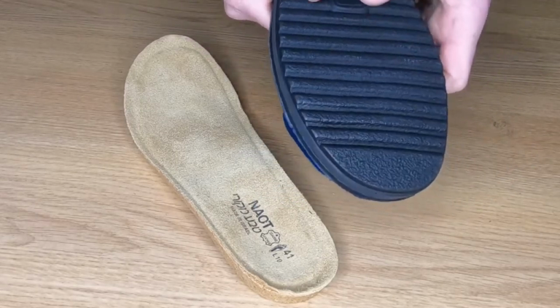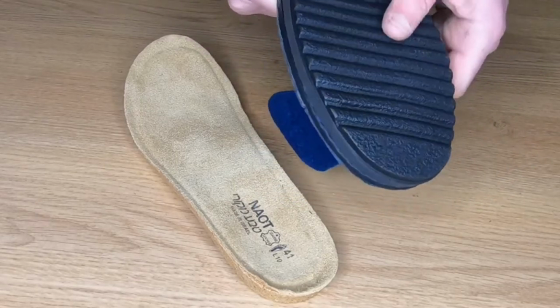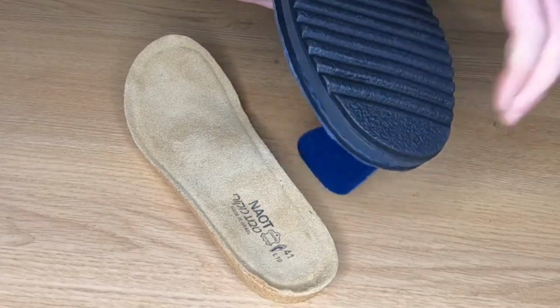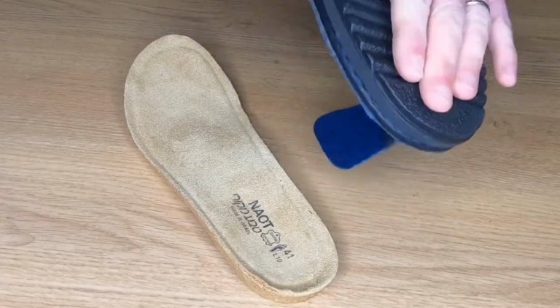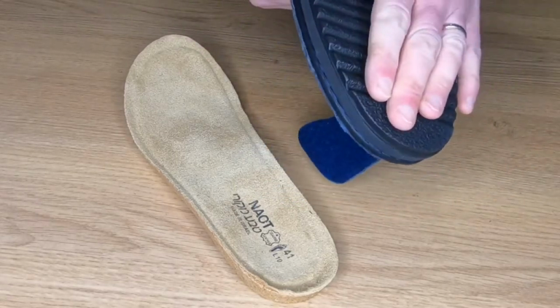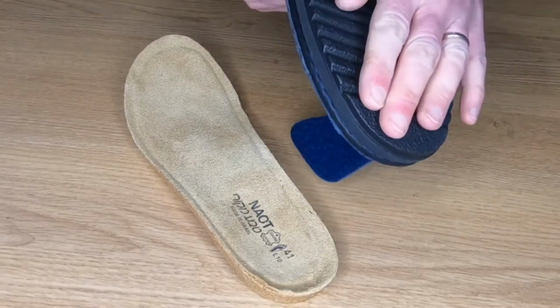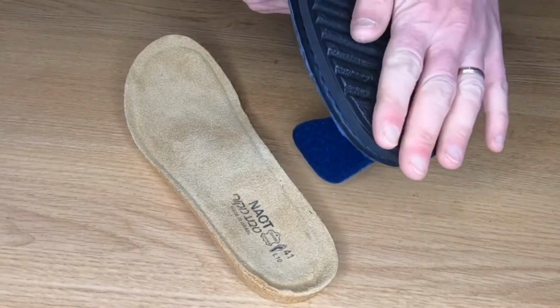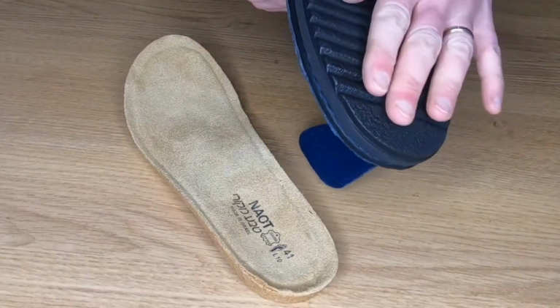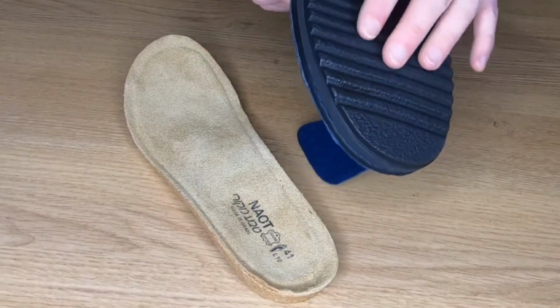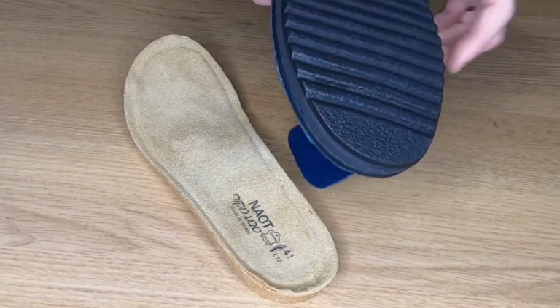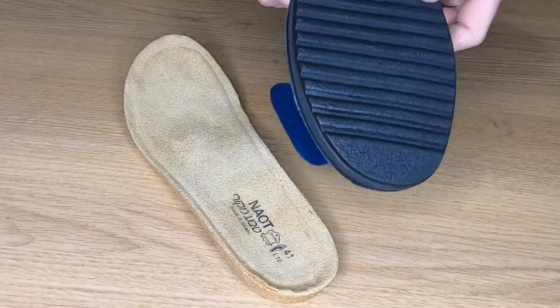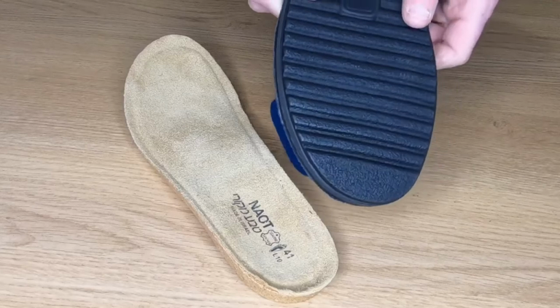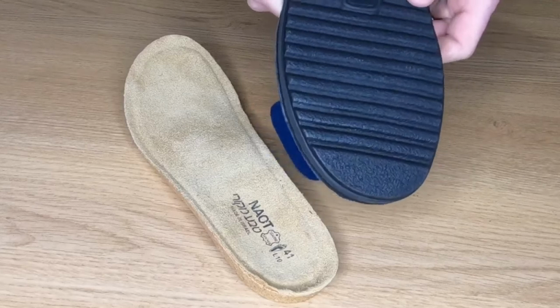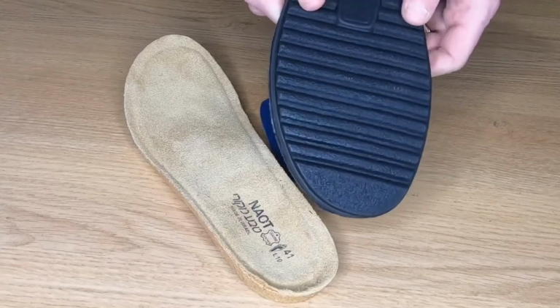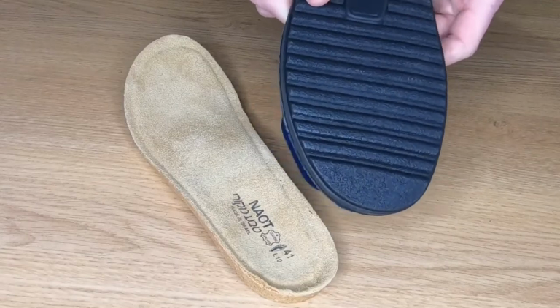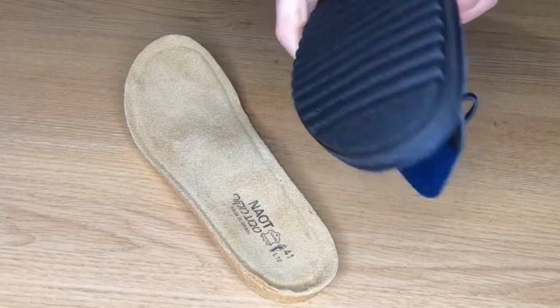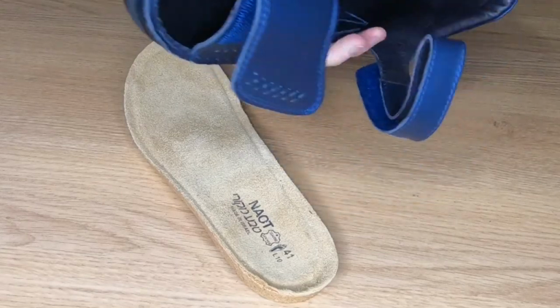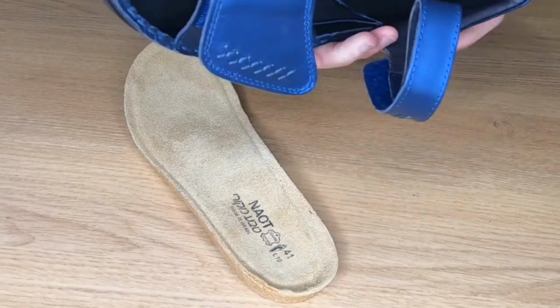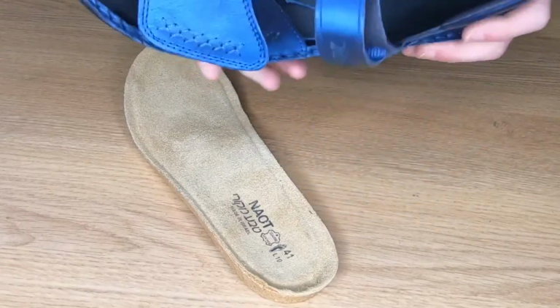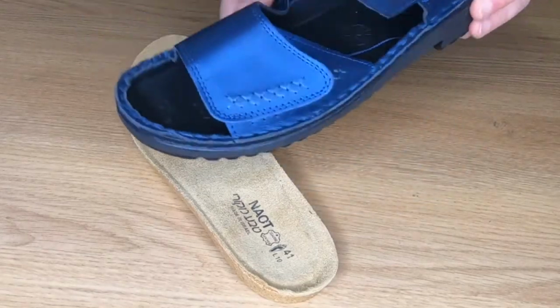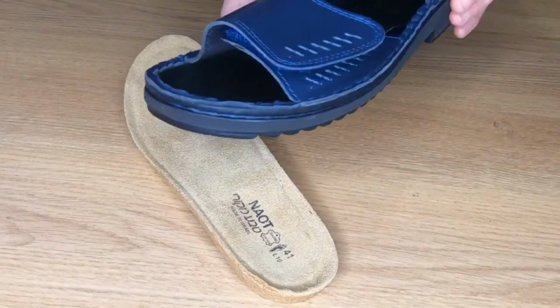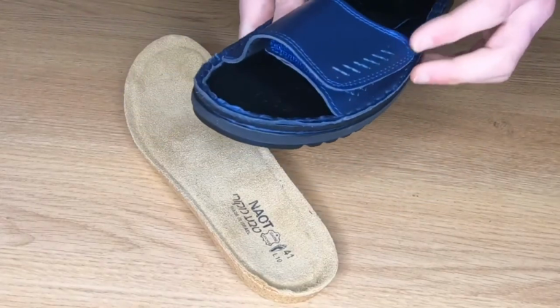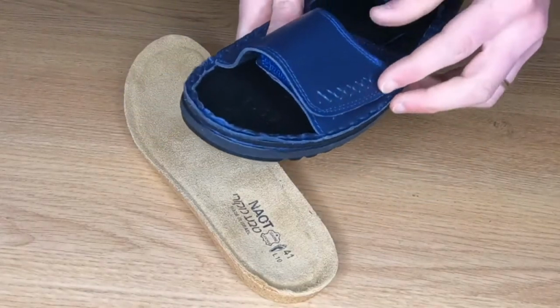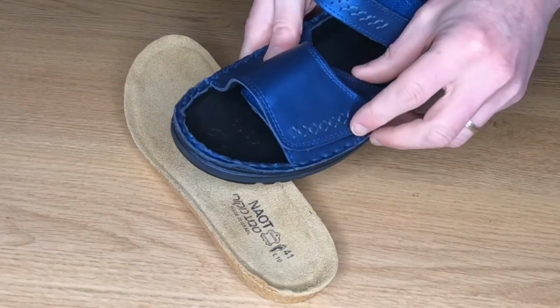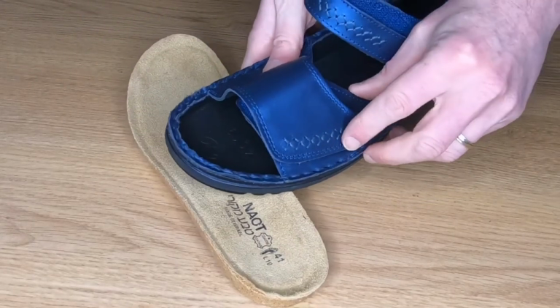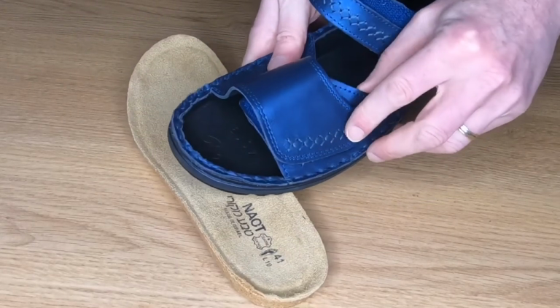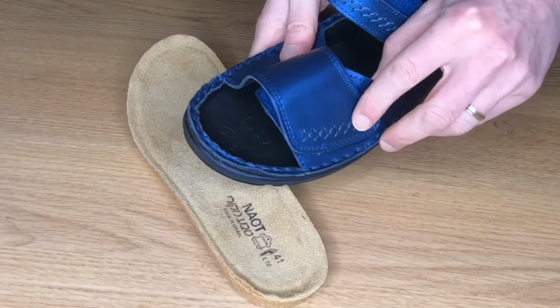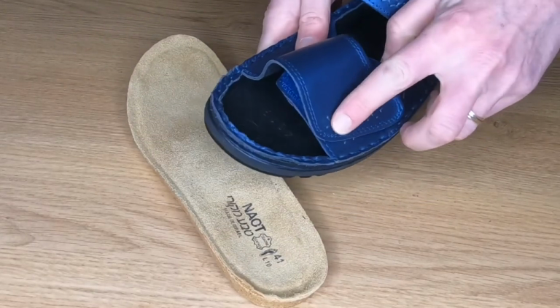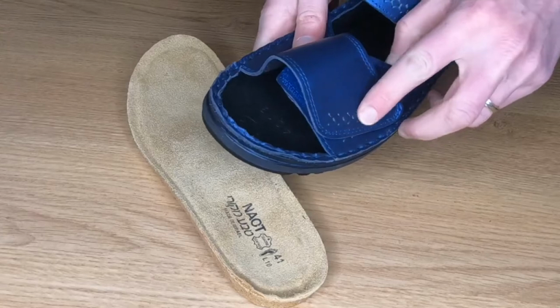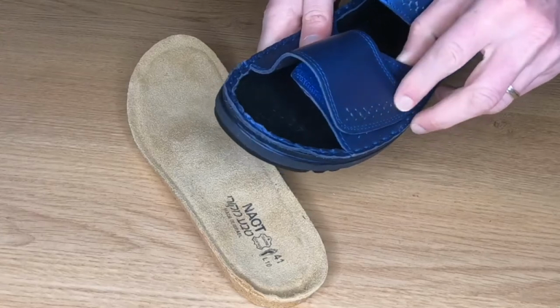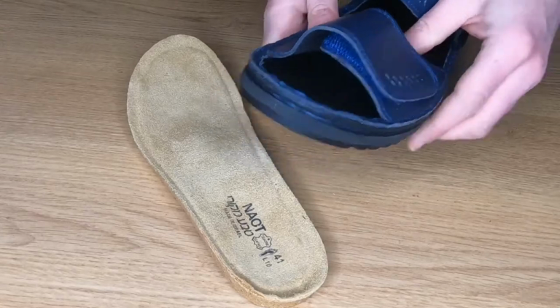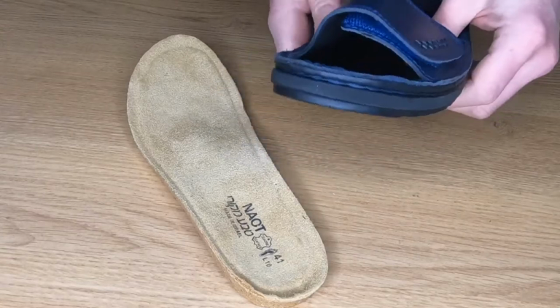It's got a good sole on there as well — a polyurethane sole with good grip, and a nice bit of stitching detail there as well.